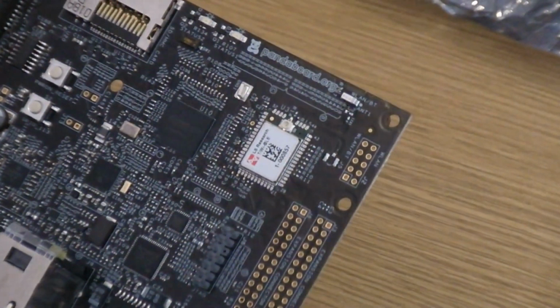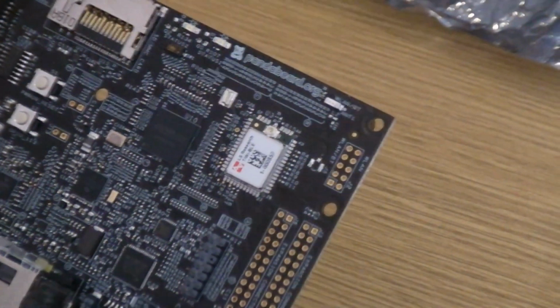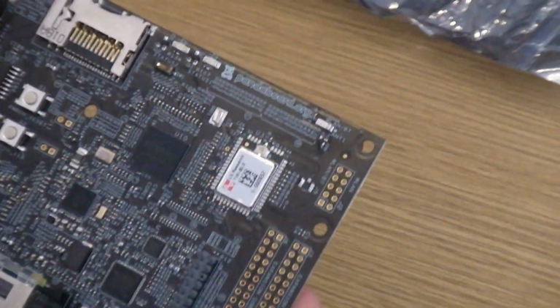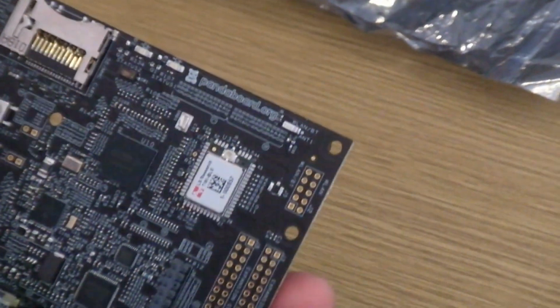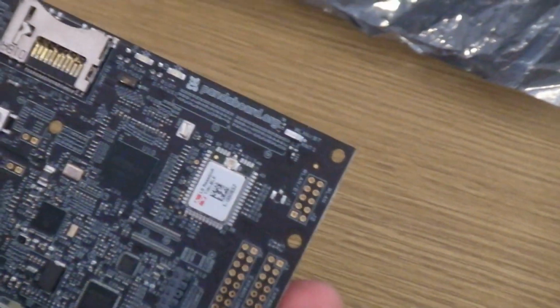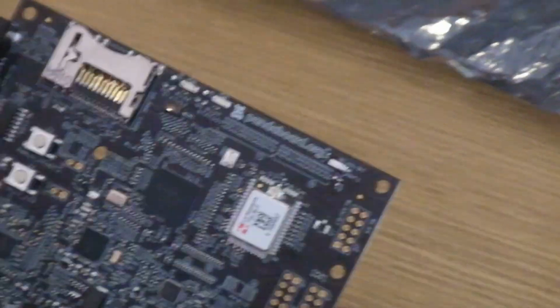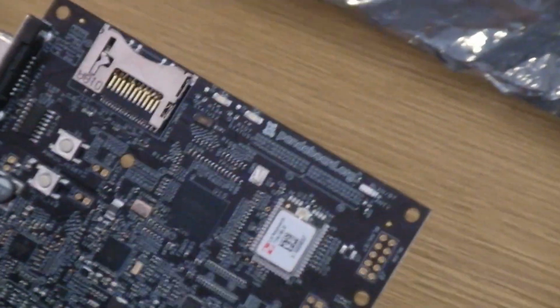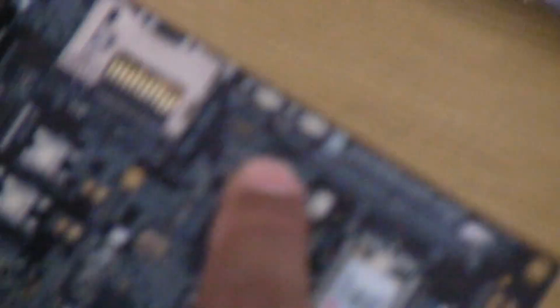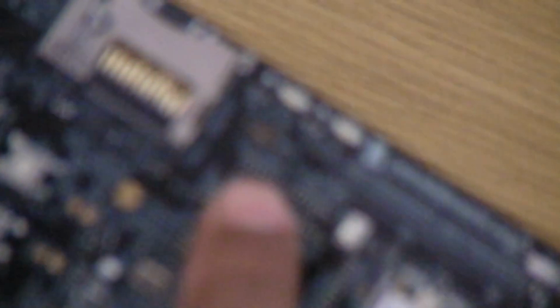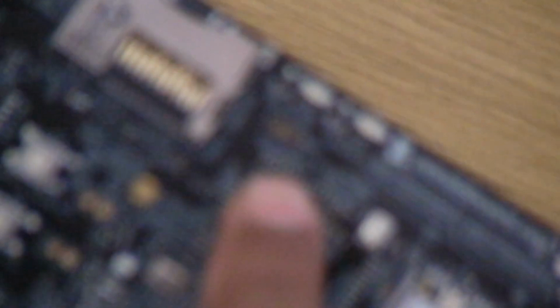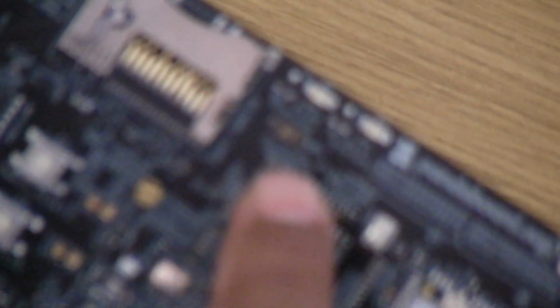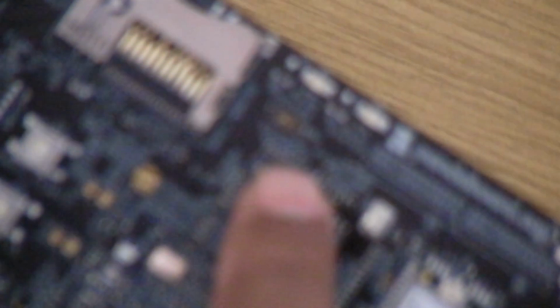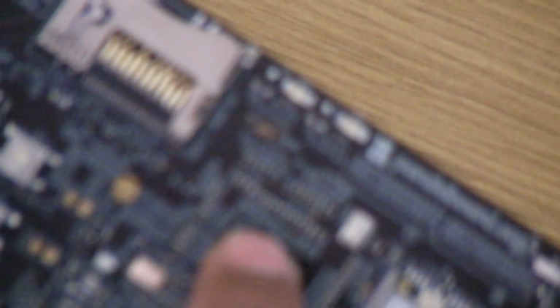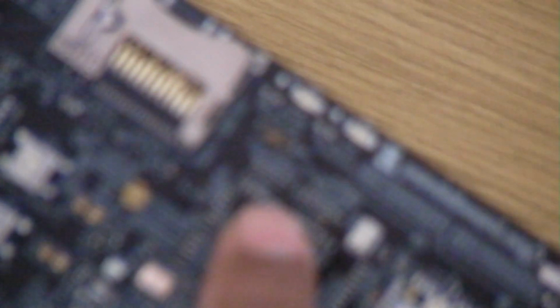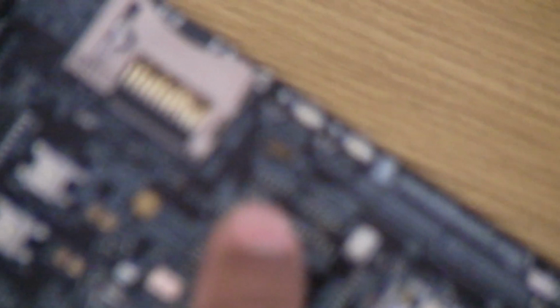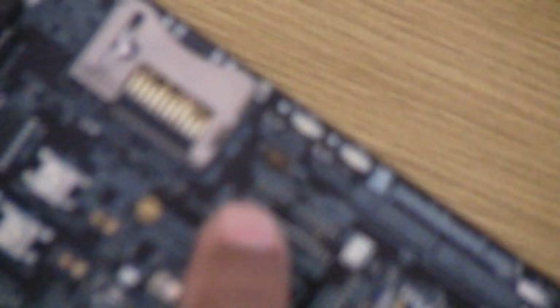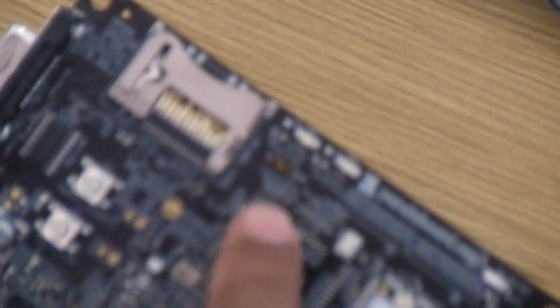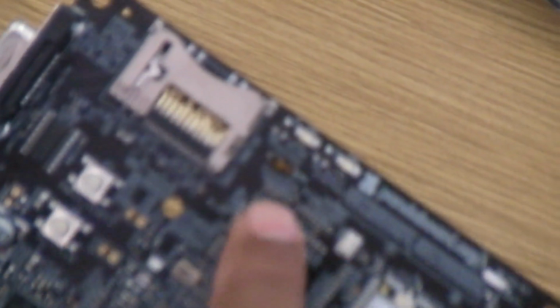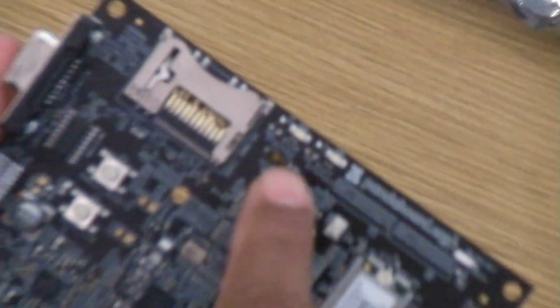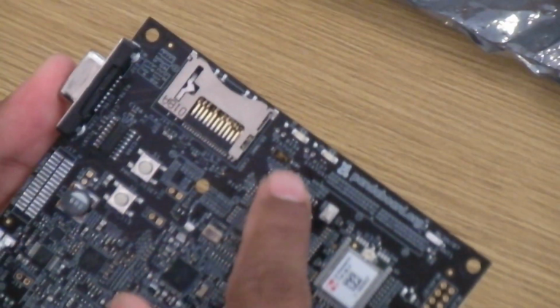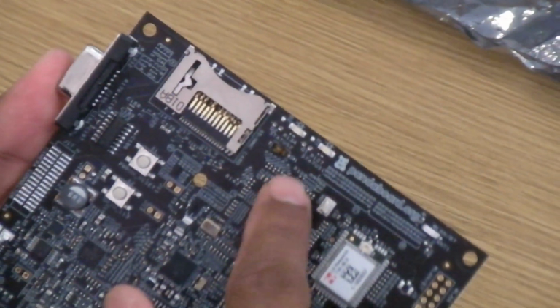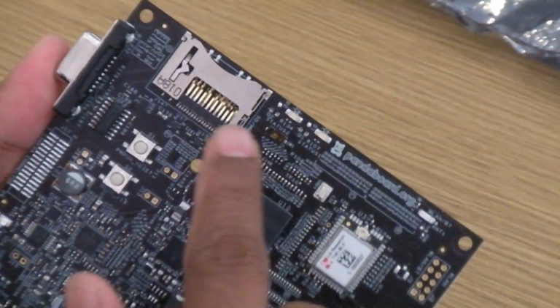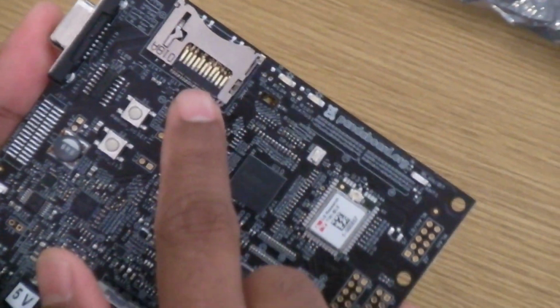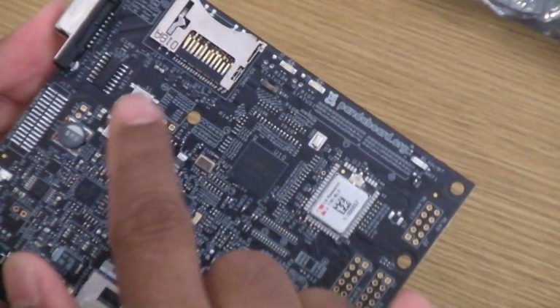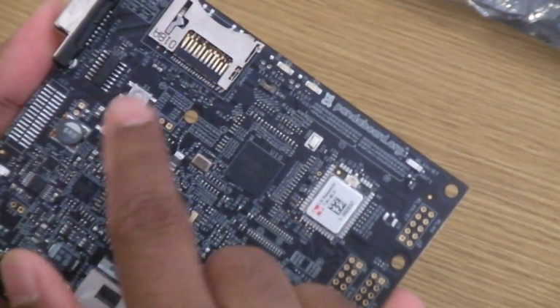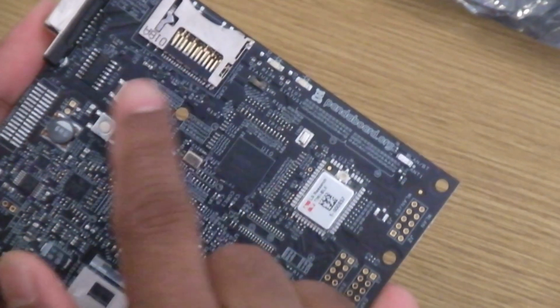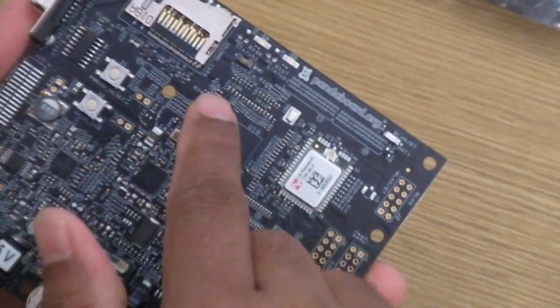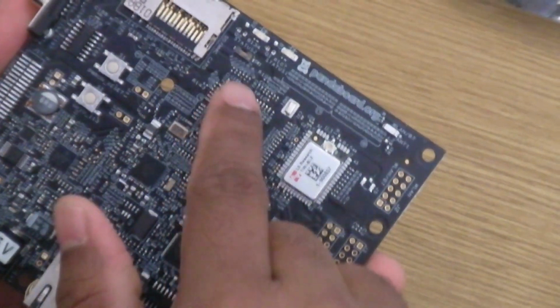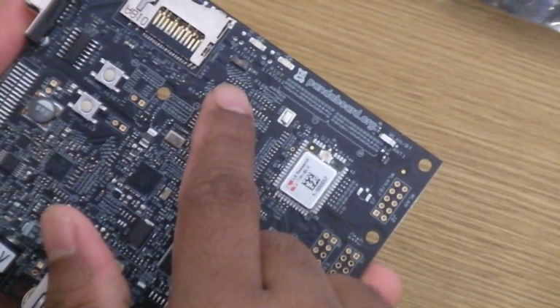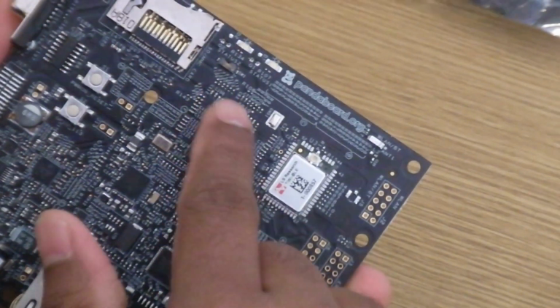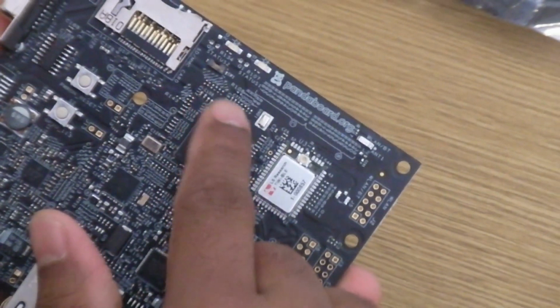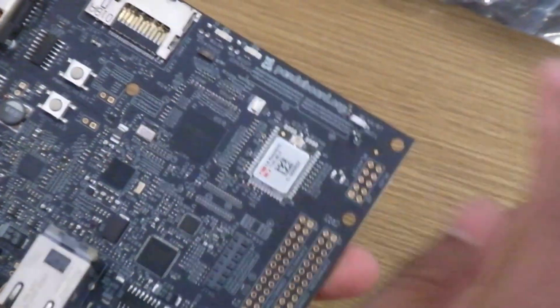We've also introduced a new sysboot control switch so that you can control the boot order of the board — whether you want to boot from the serial port, USB, or MMC, and so on.